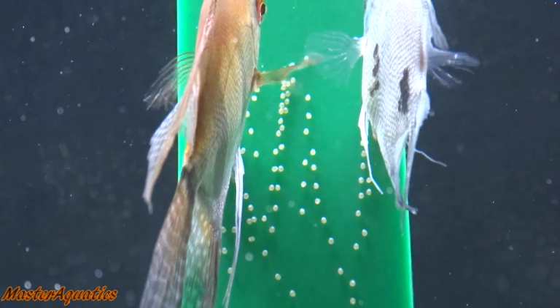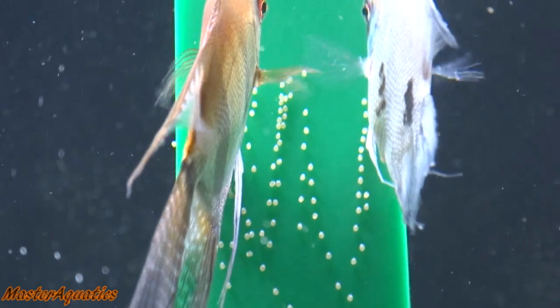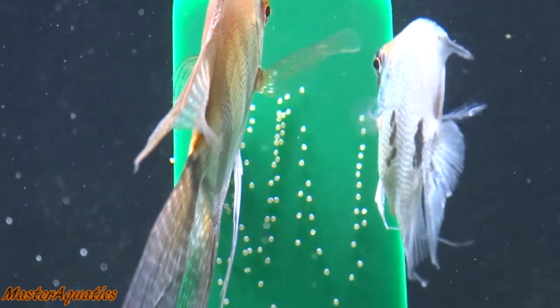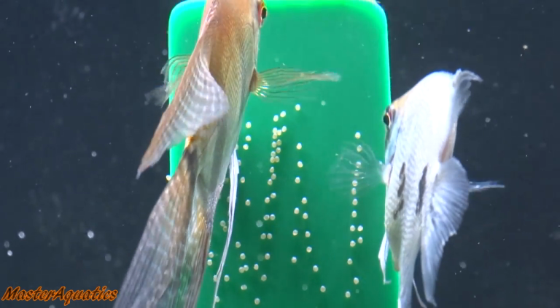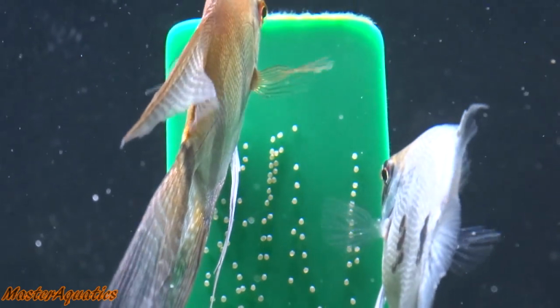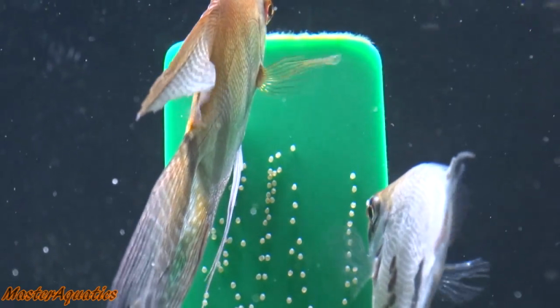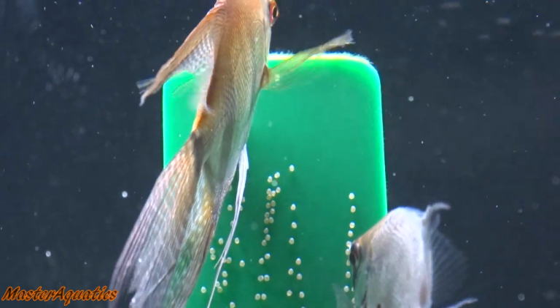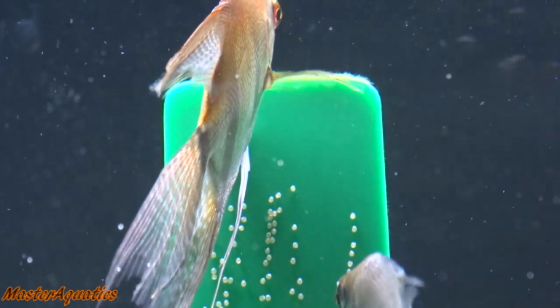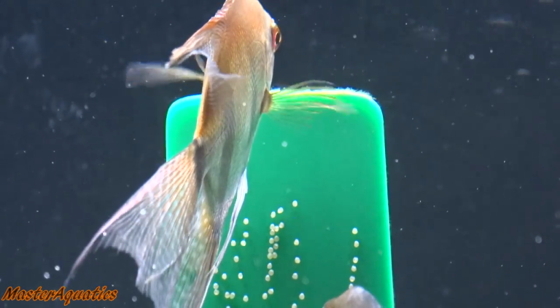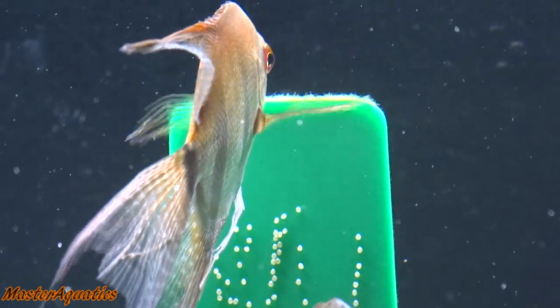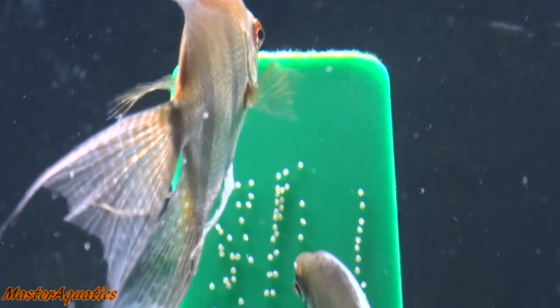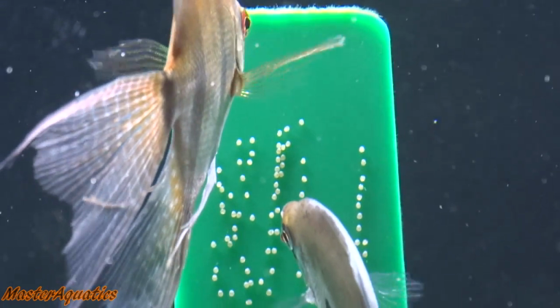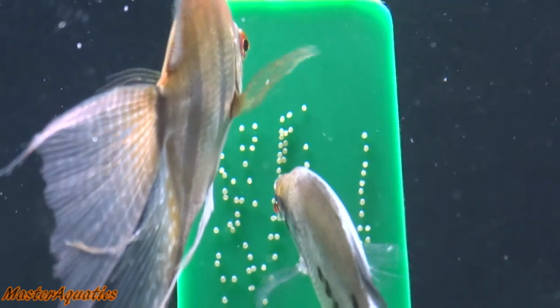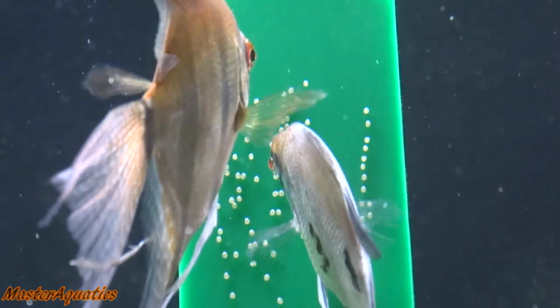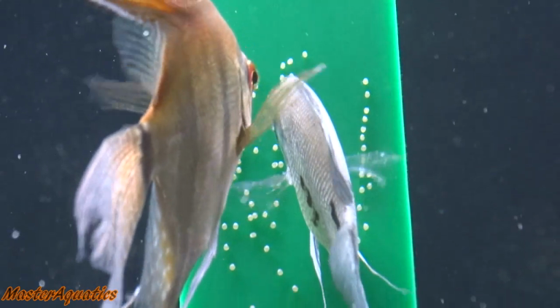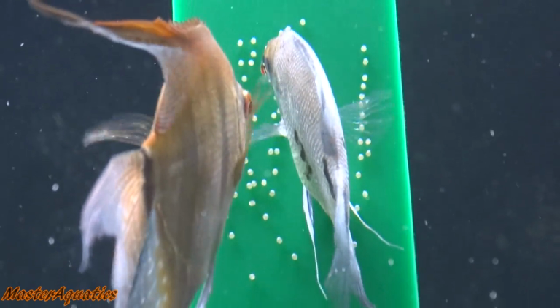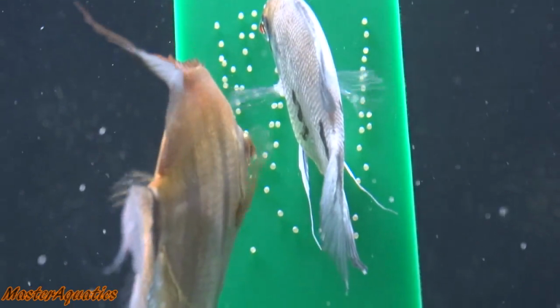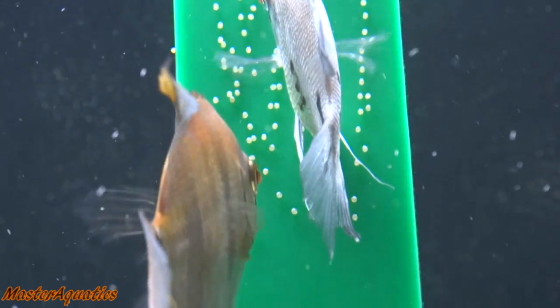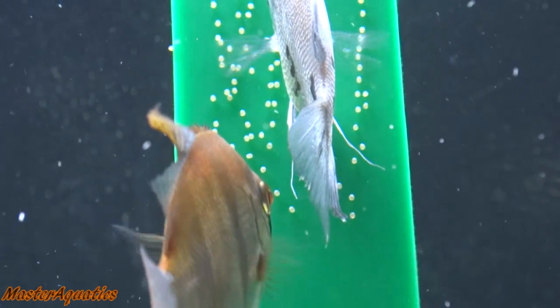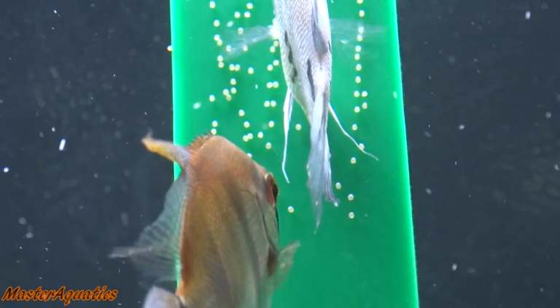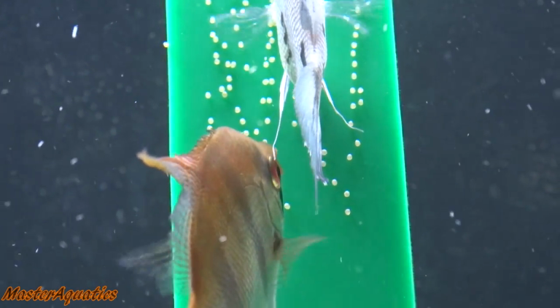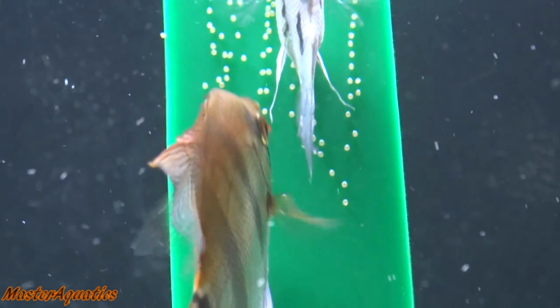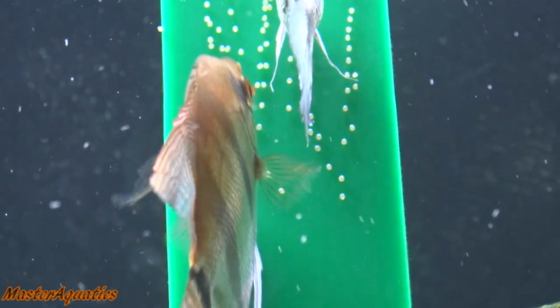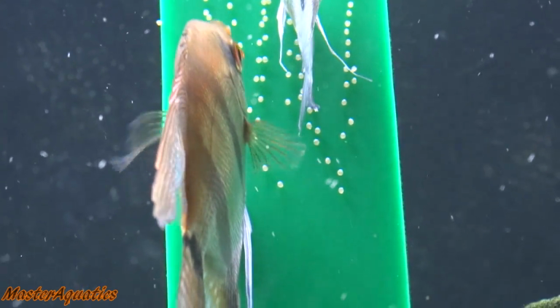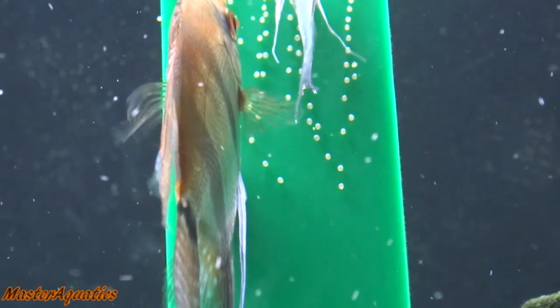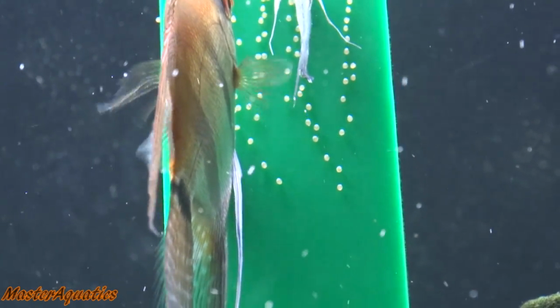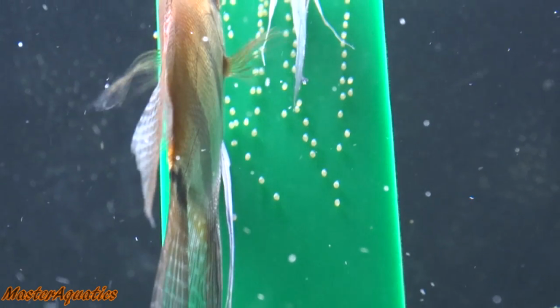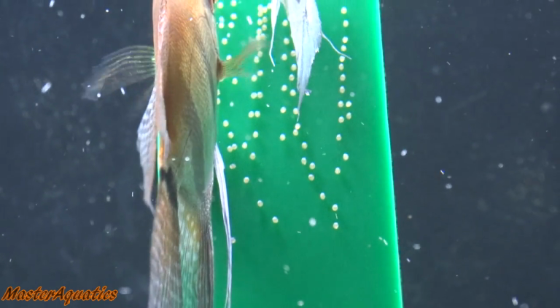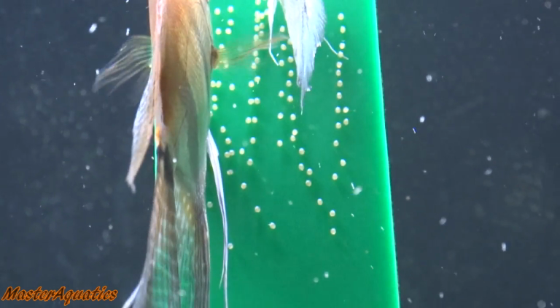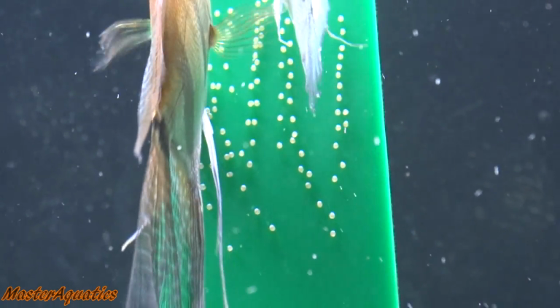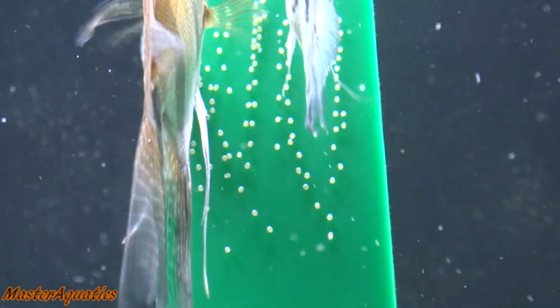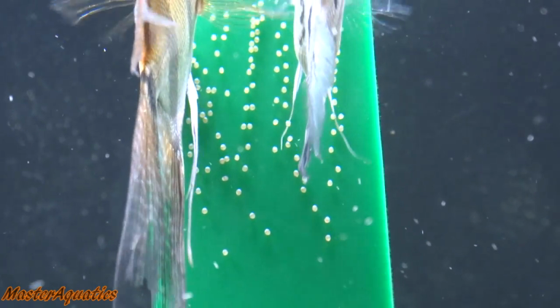In this video, I have two angelfish that were constantly laying eggs for me. The green thing they are laying eggs on is called a breeding slate — a slate you can easily use to move the eggs.